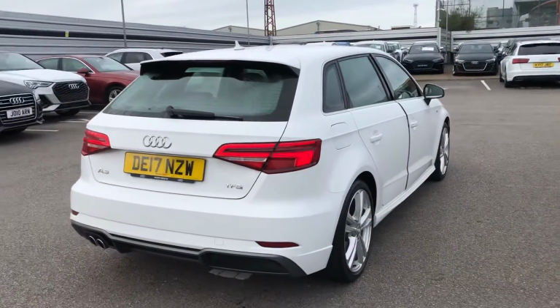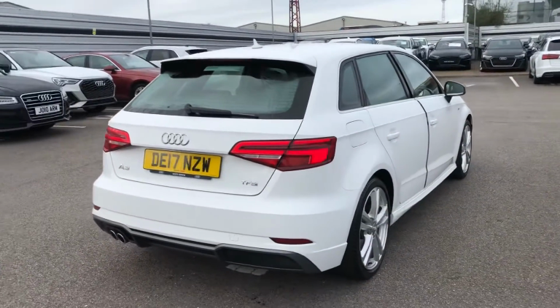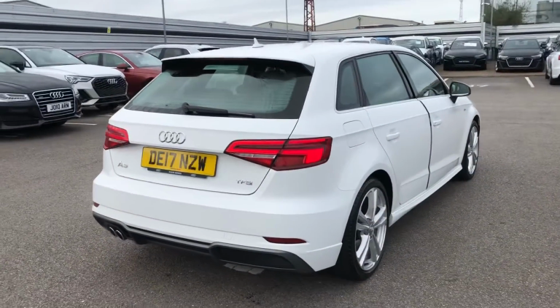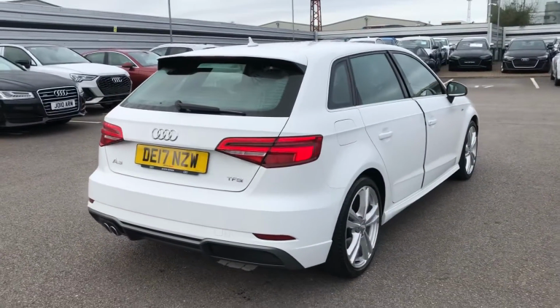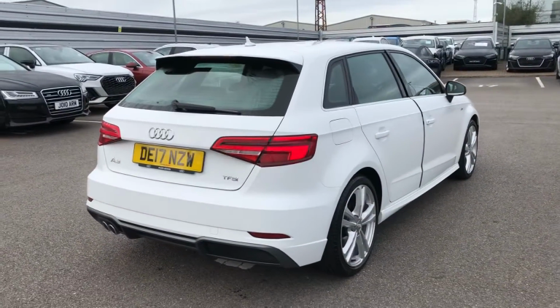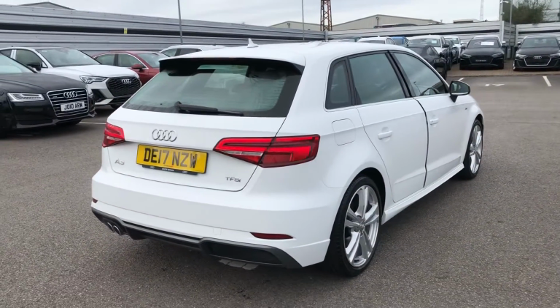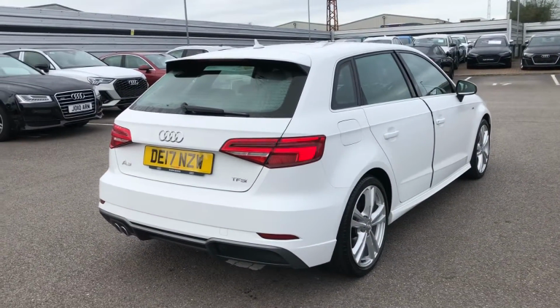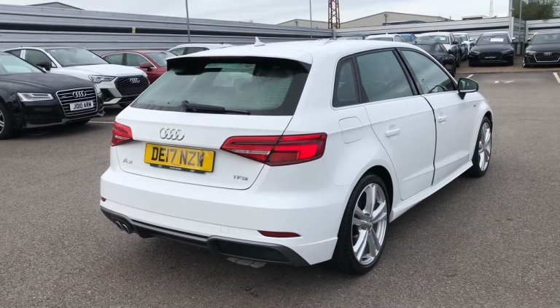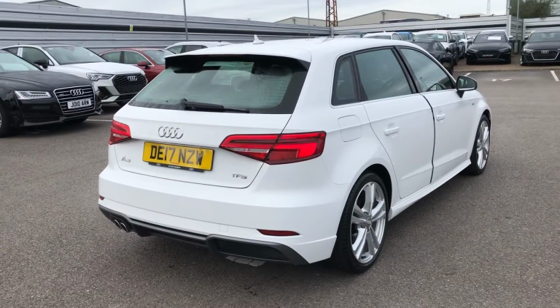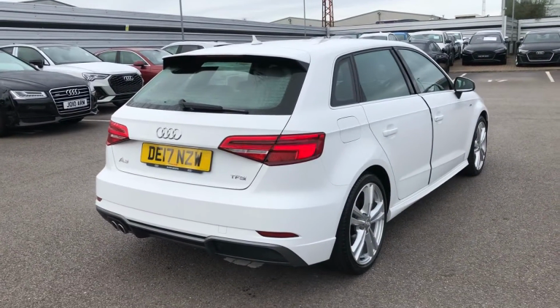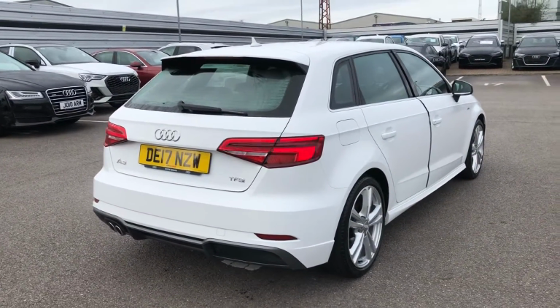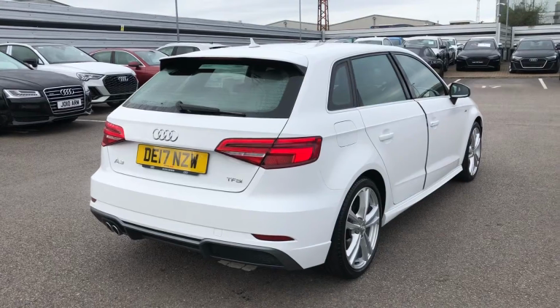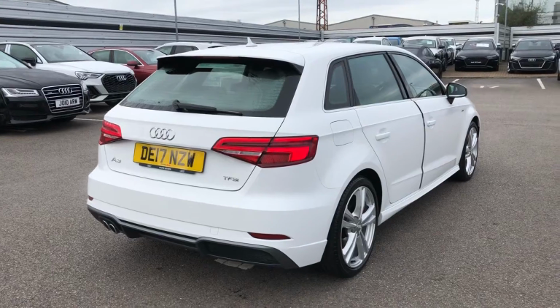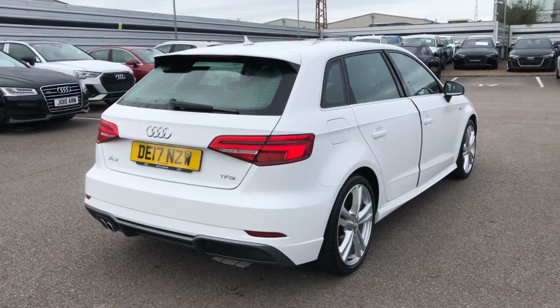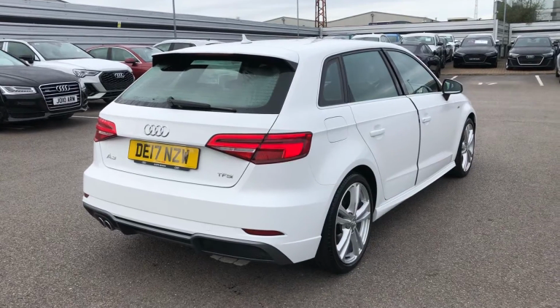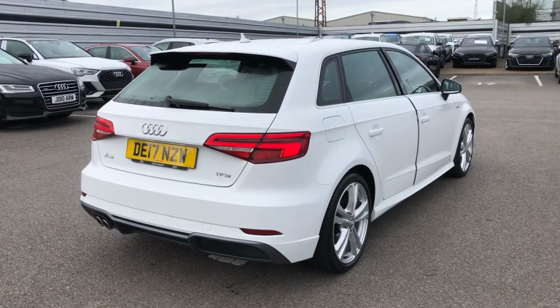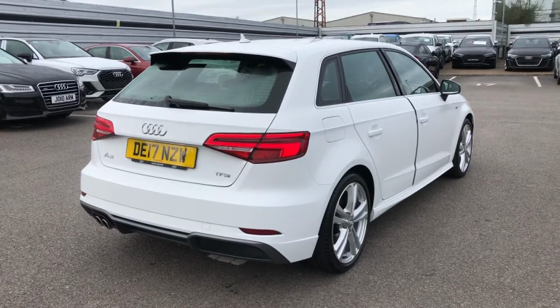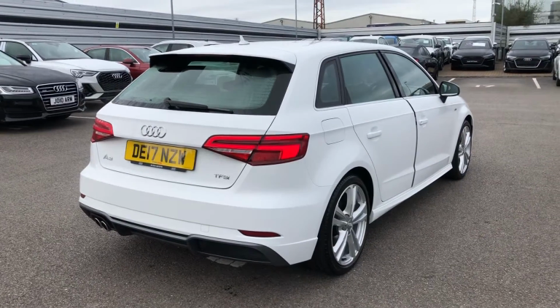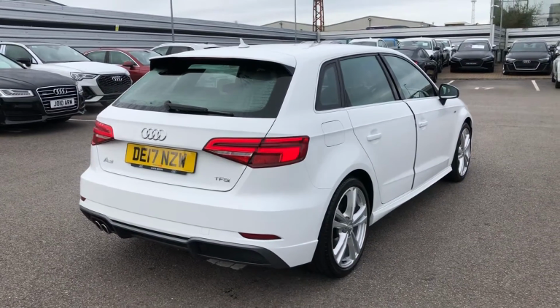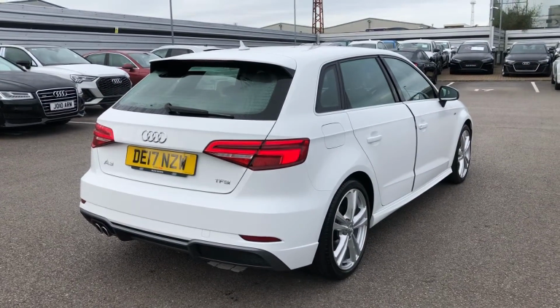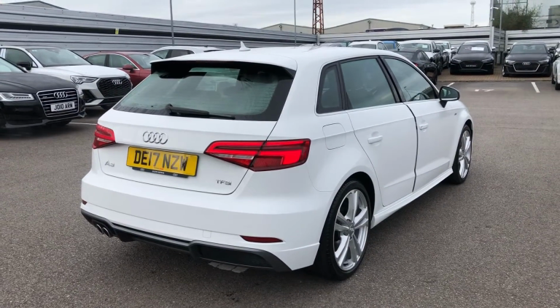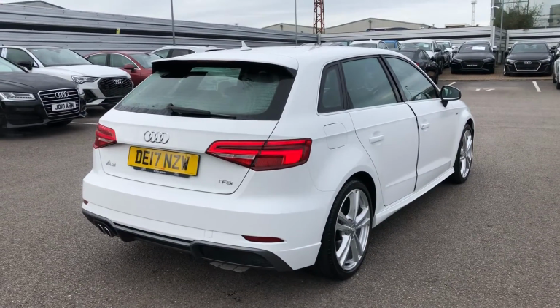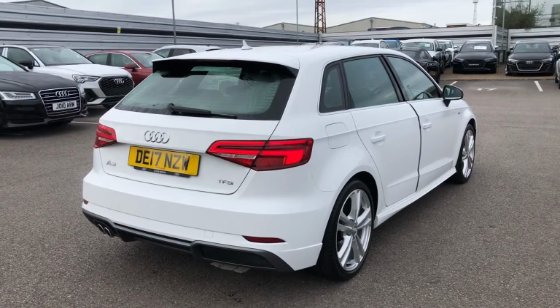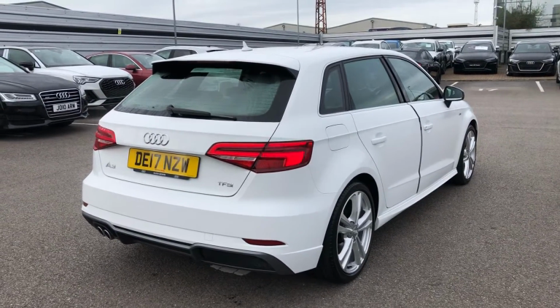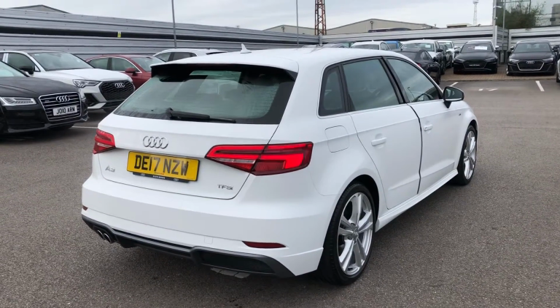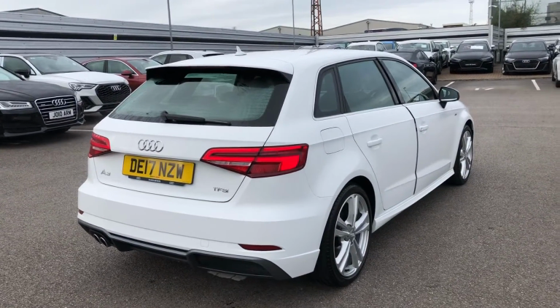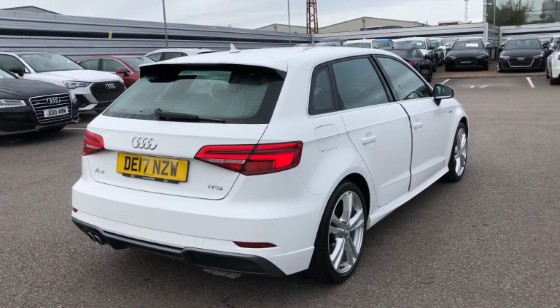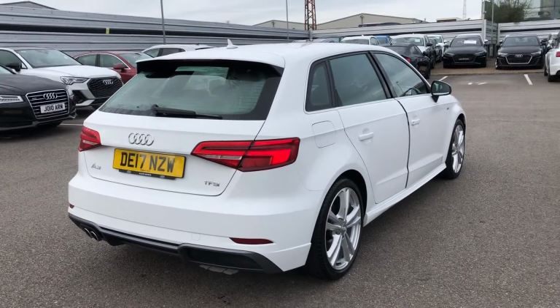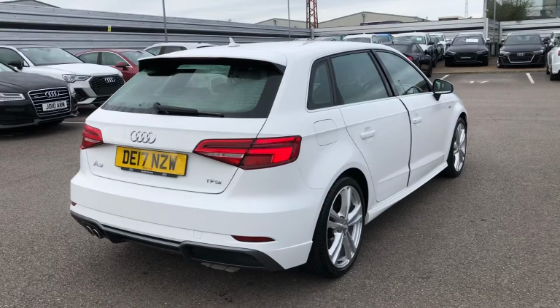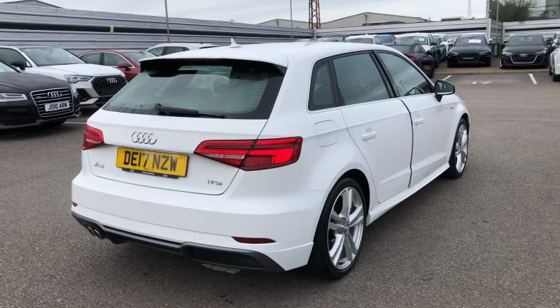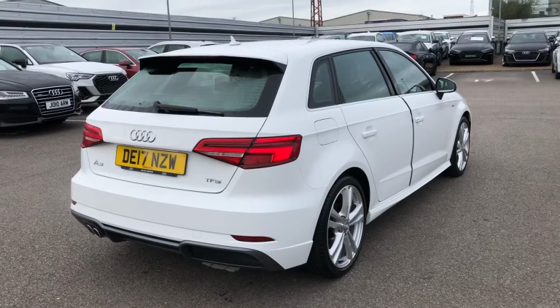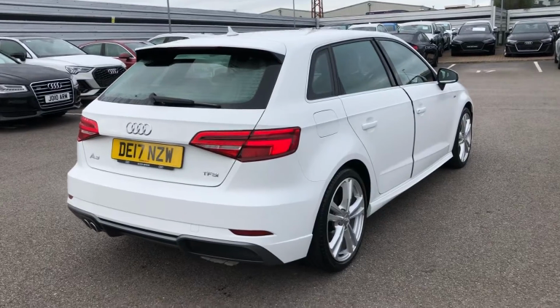This is an Audi used approved vehicle, so you will get a minimum of one year's warranty and one year's roadside assistance from the manufacturer.